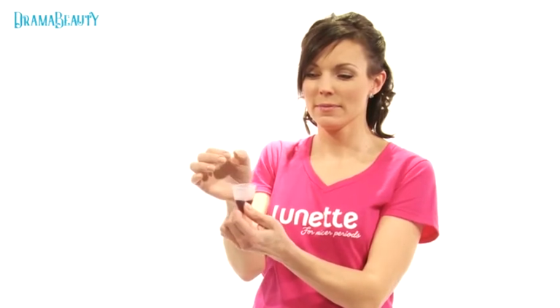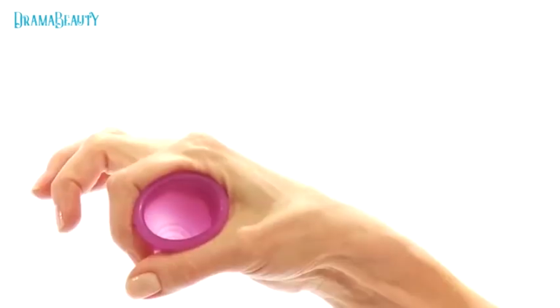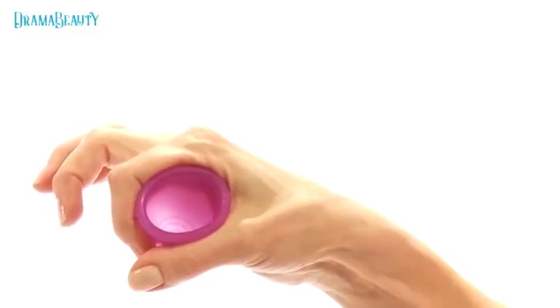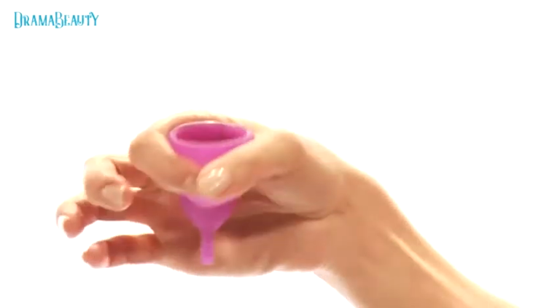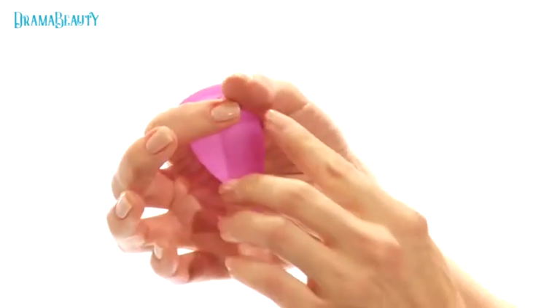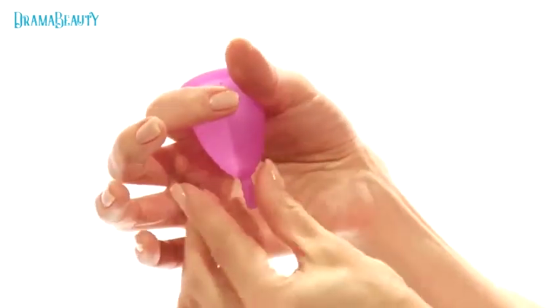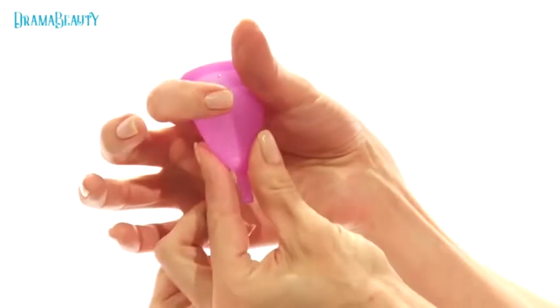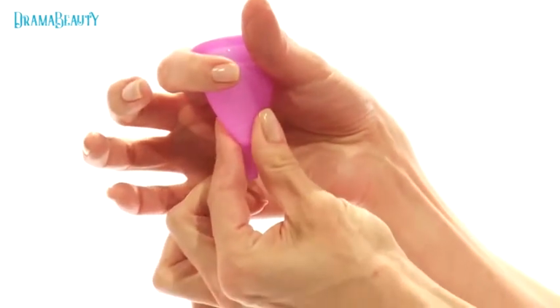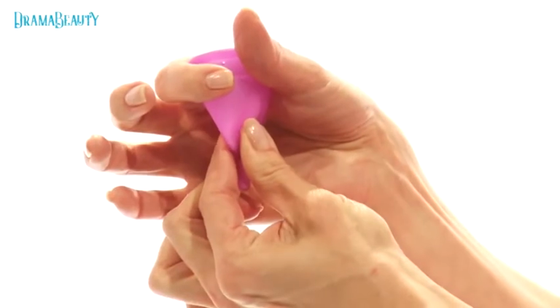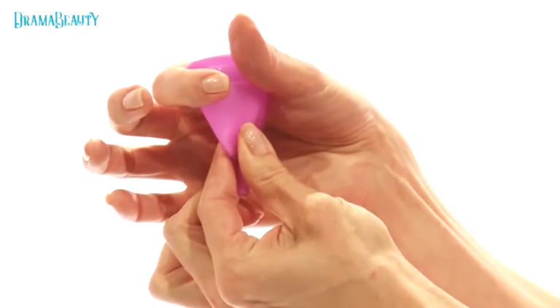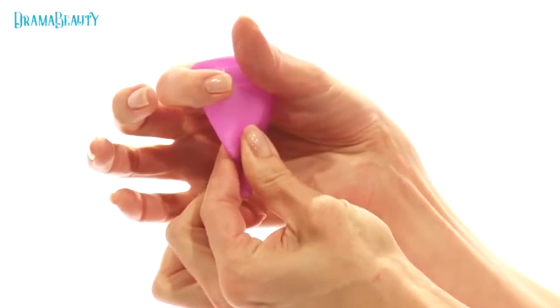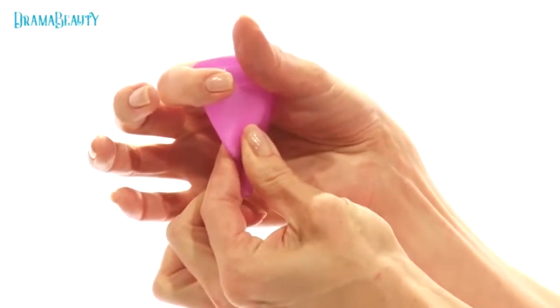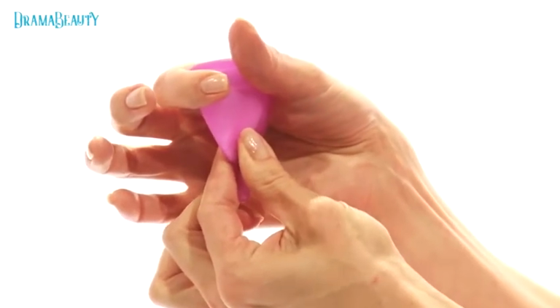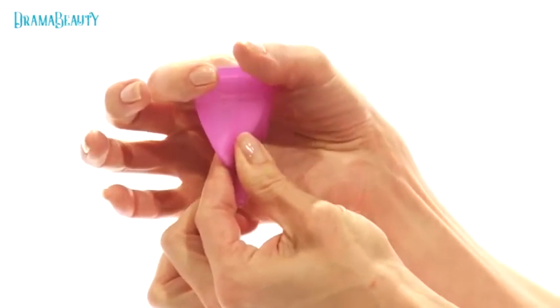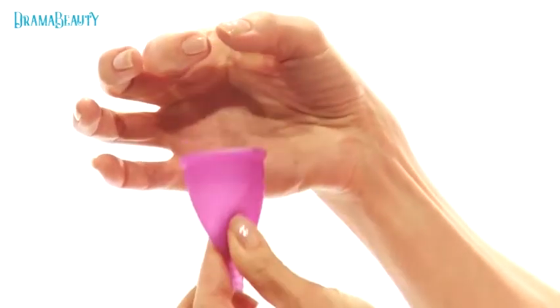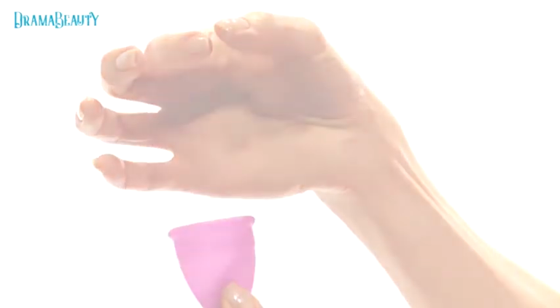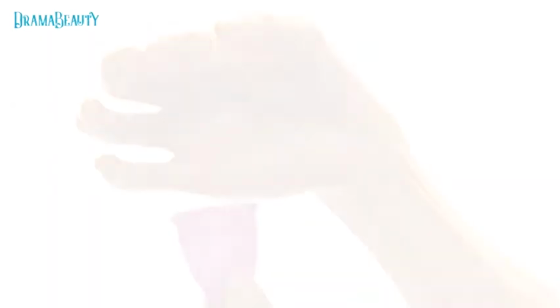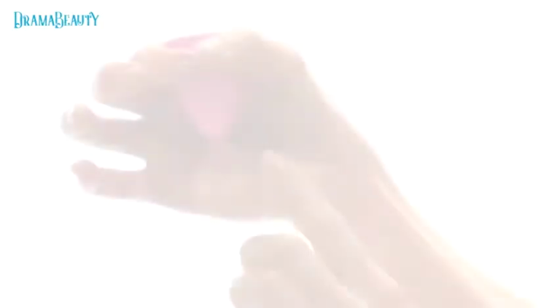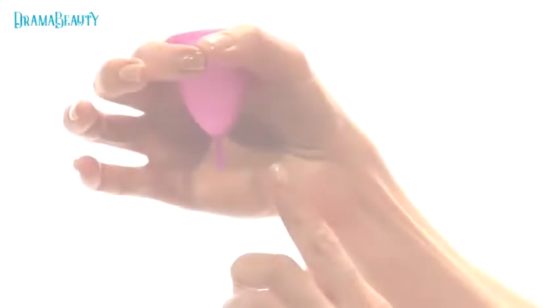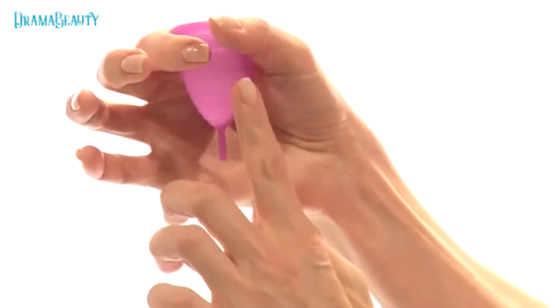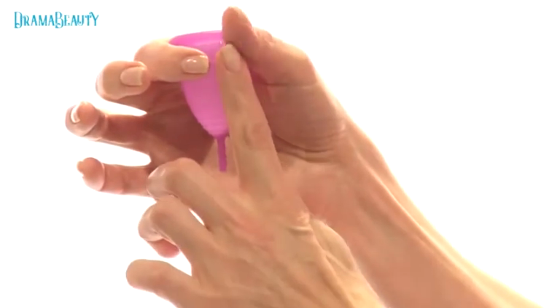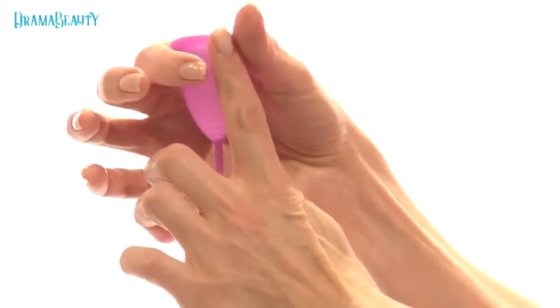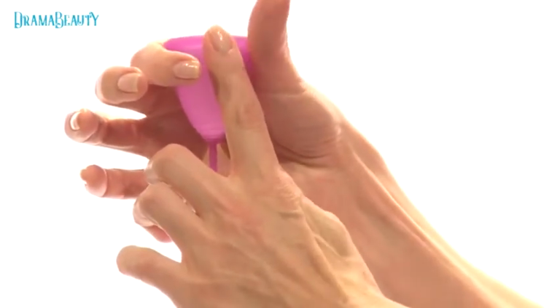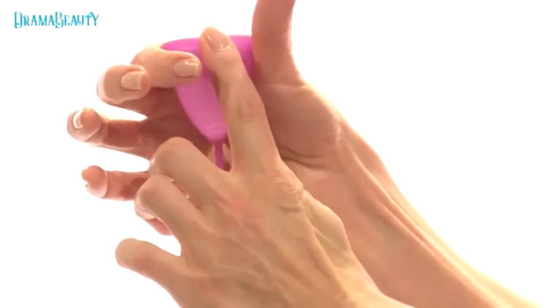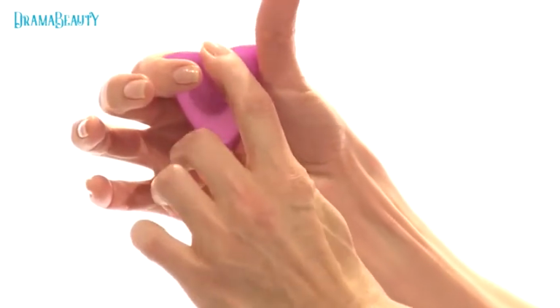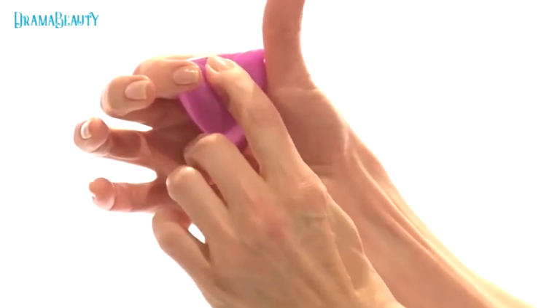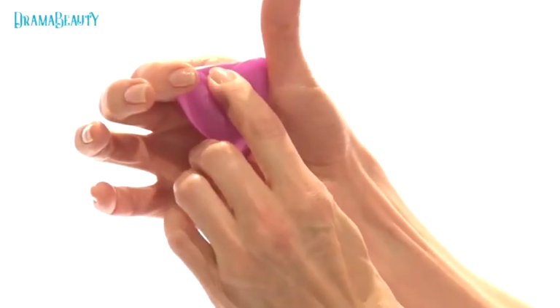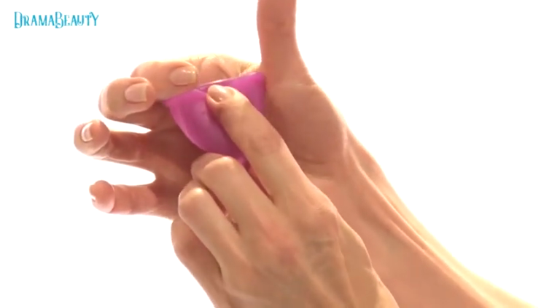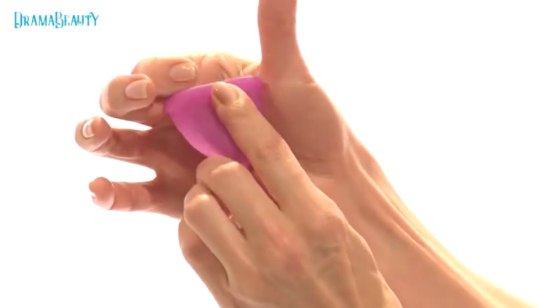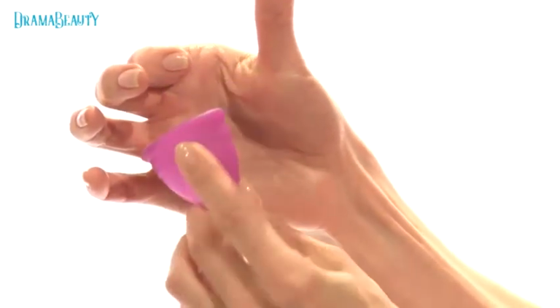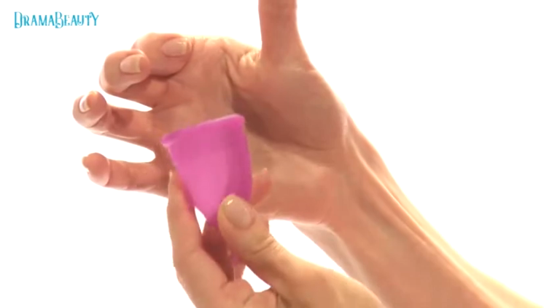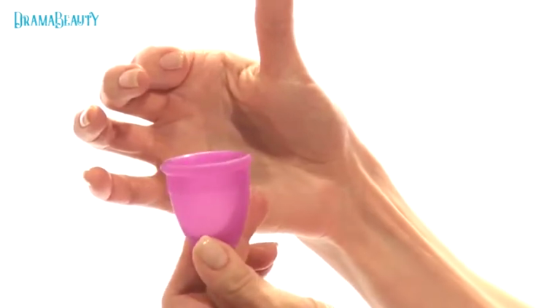Insert your forefinger parallel to the cup and find the upper part of the cup edge. At this point, your thumb will naturally be positioned at the bottom of the cup. Then gently press the cup together and grasp it with your thumb and gently pull.